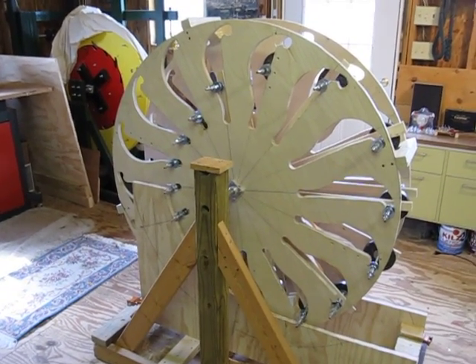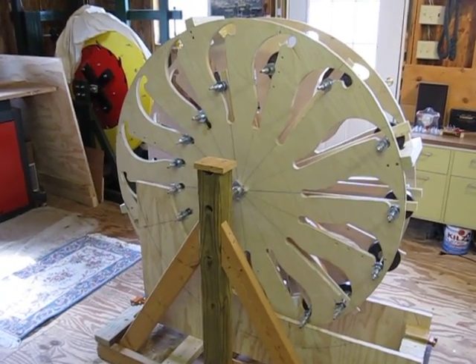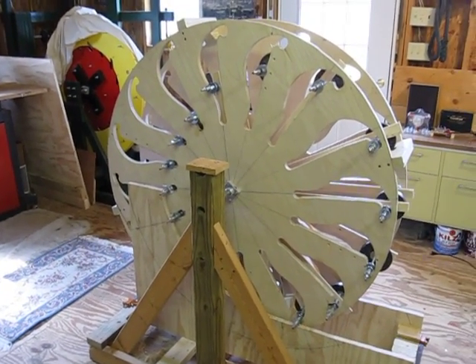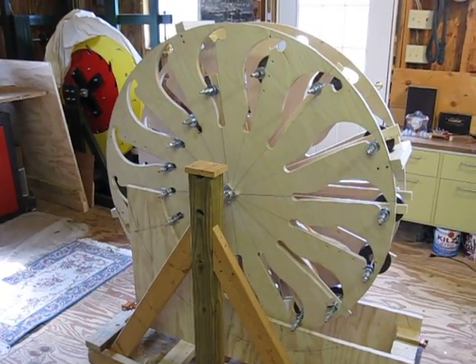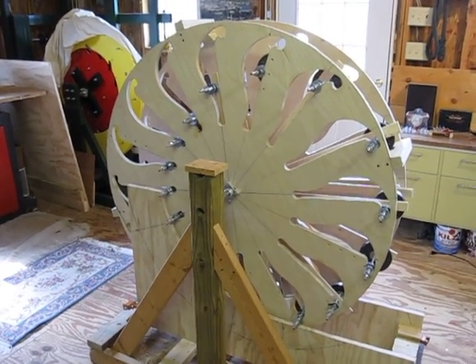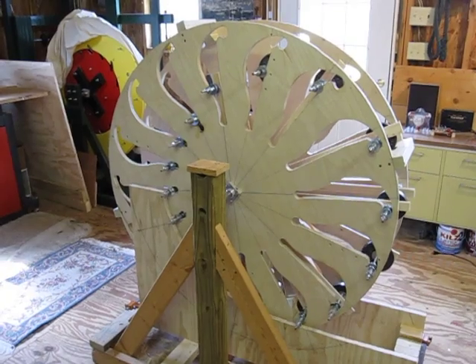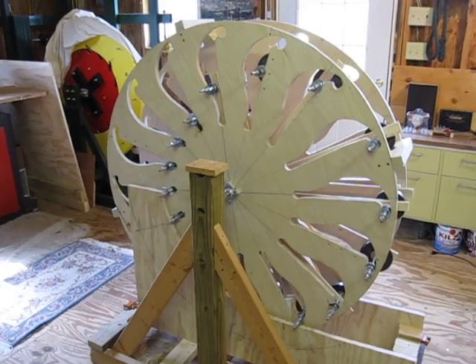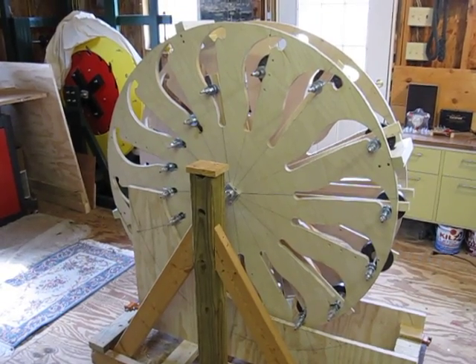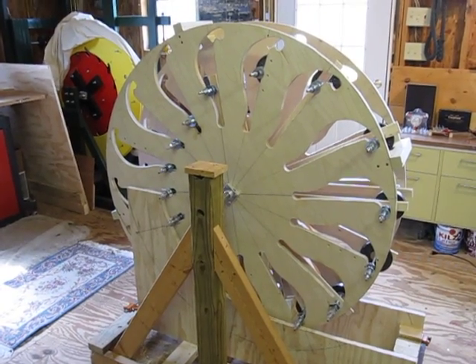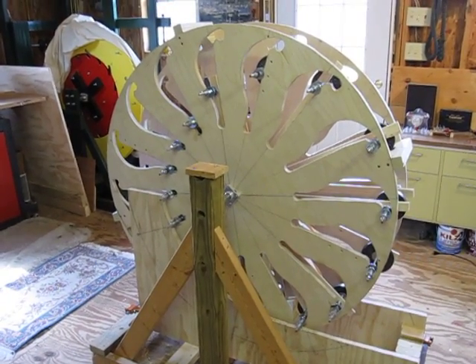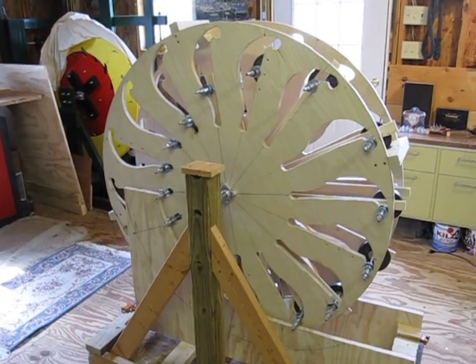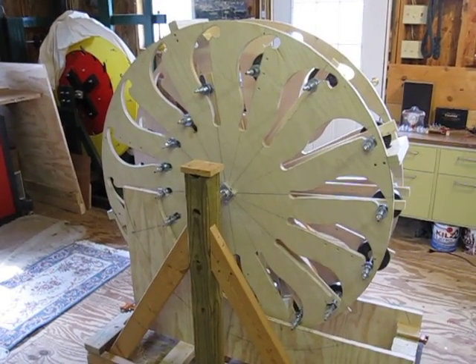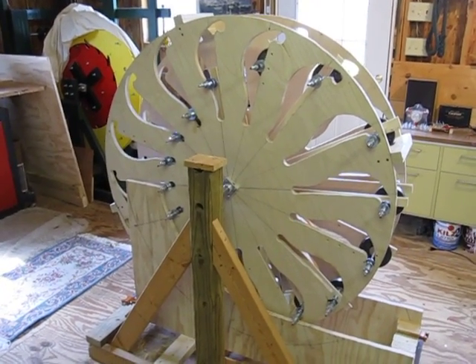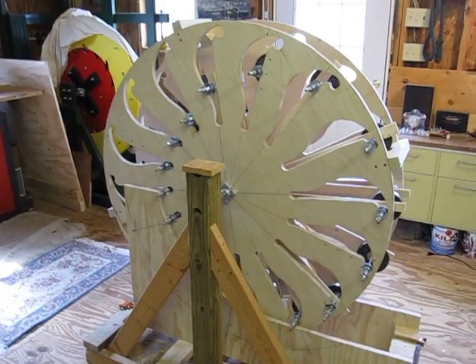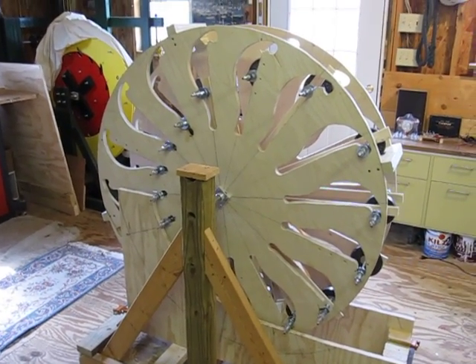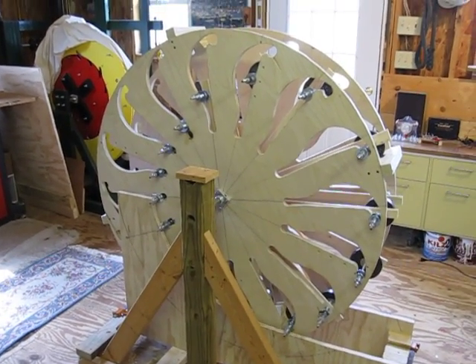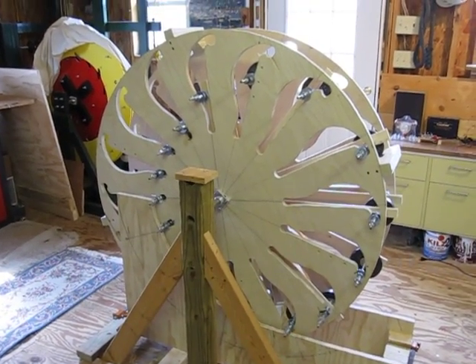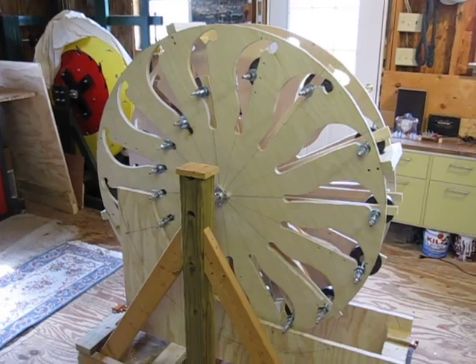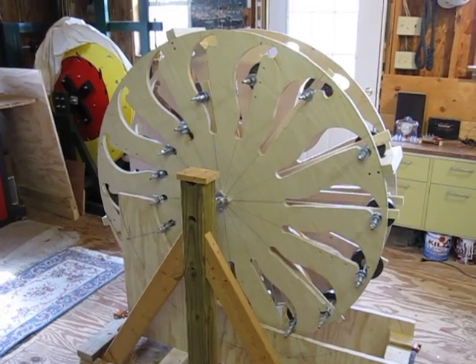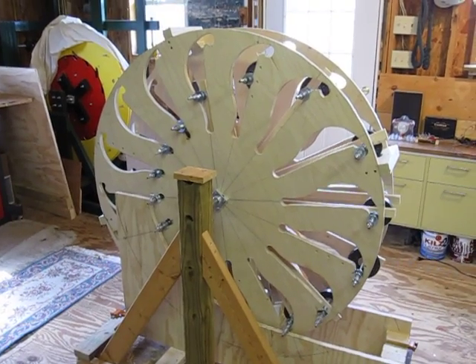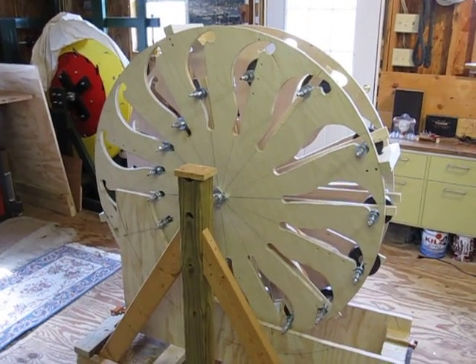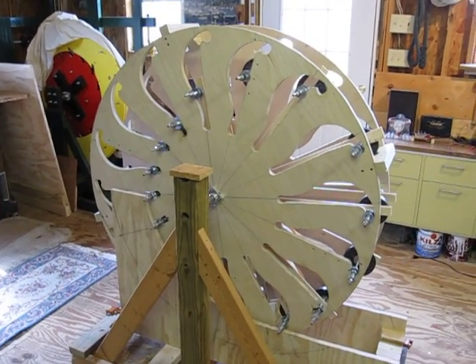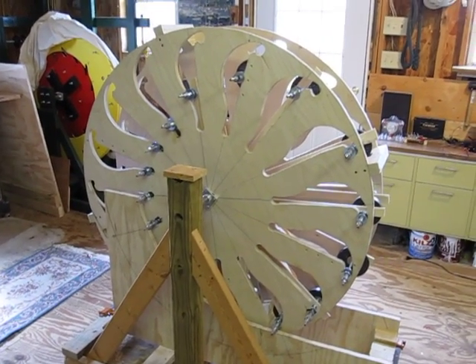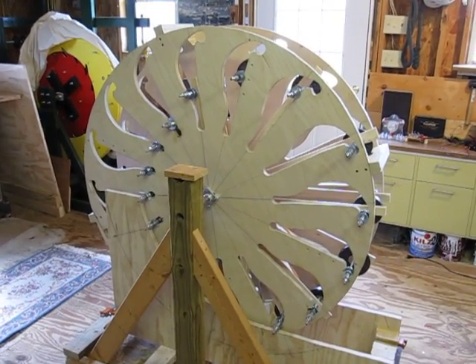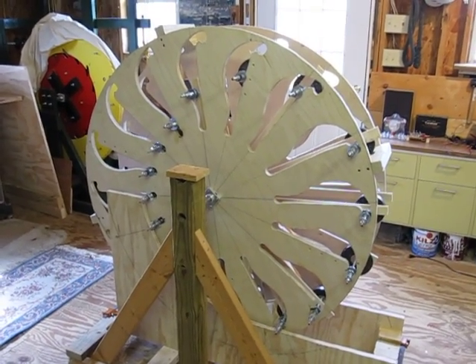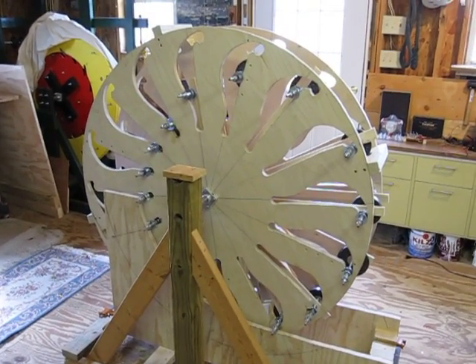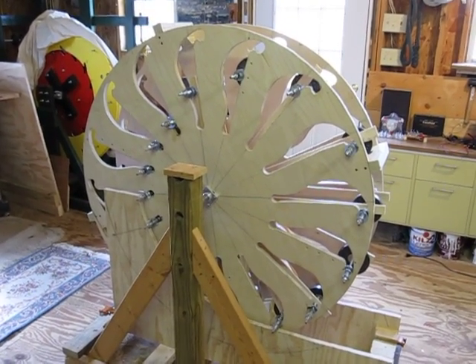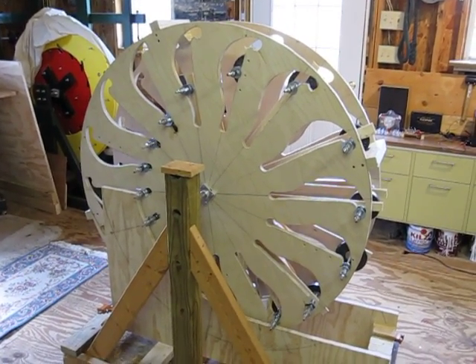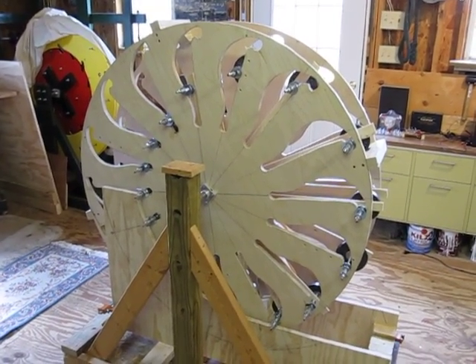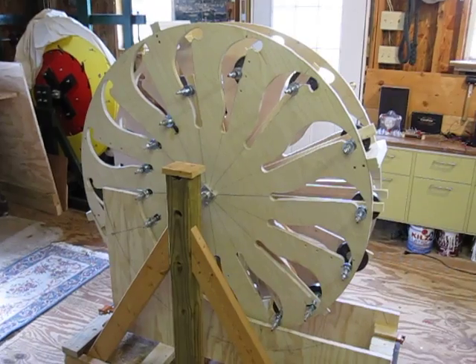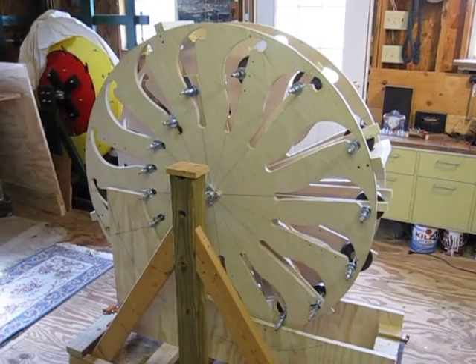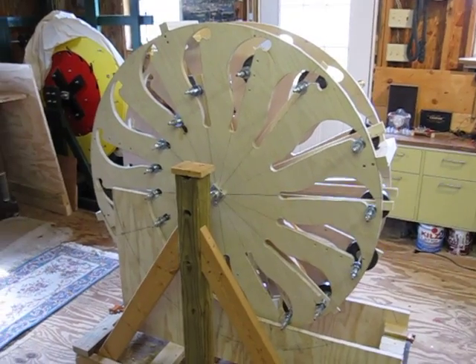I've made a few changes since we last communicated in the last video. I finished building all 8 cross bars with 16 weights inside here, and each weight has 2 pounds on it.